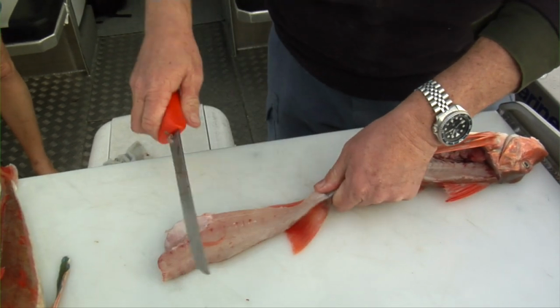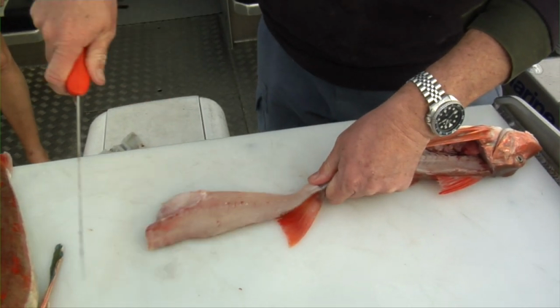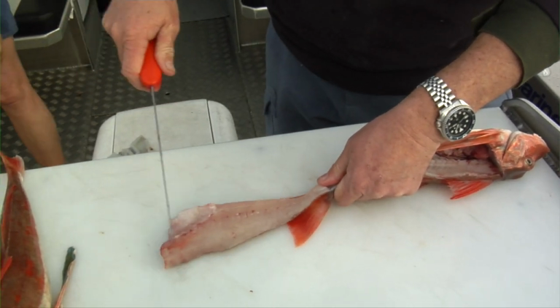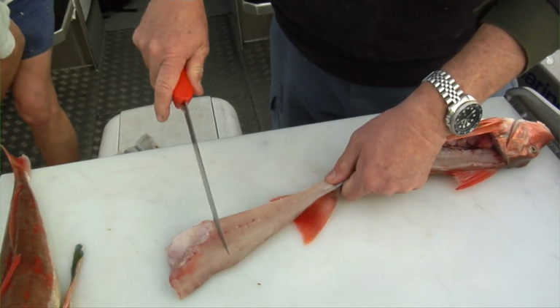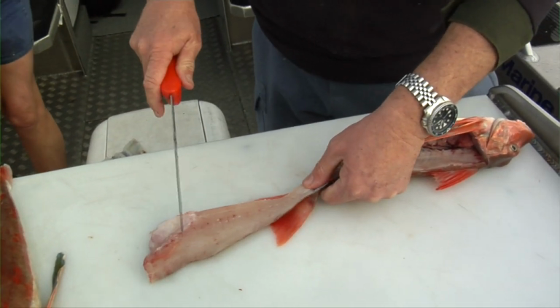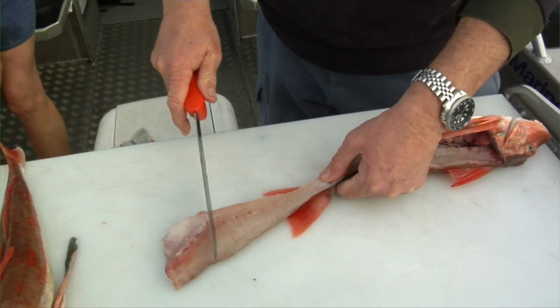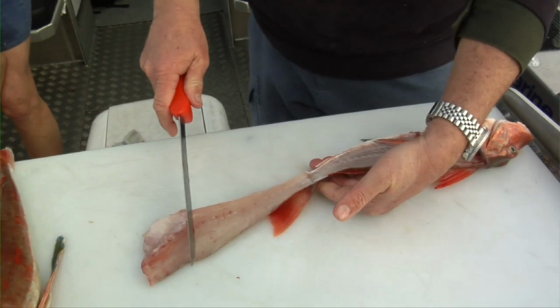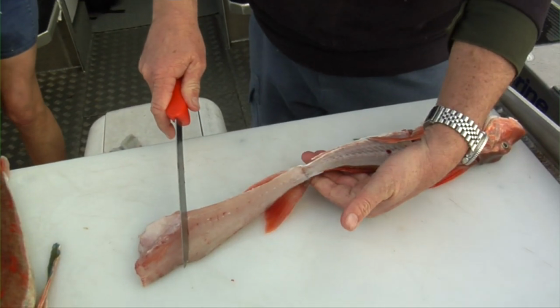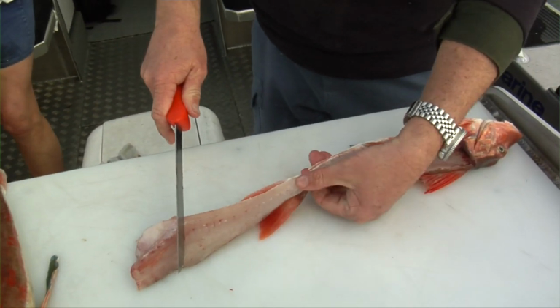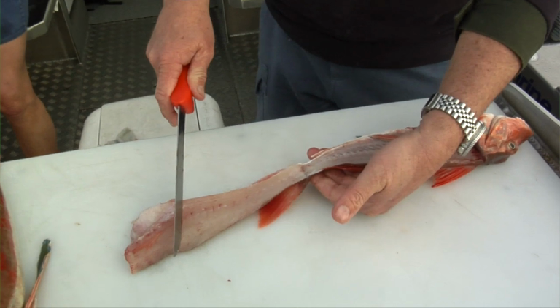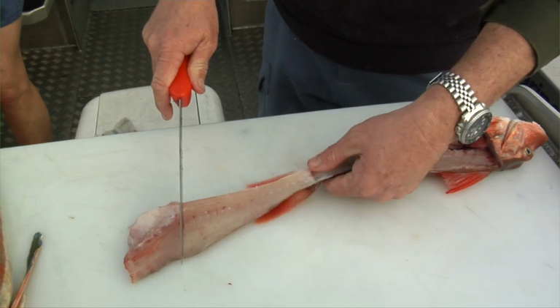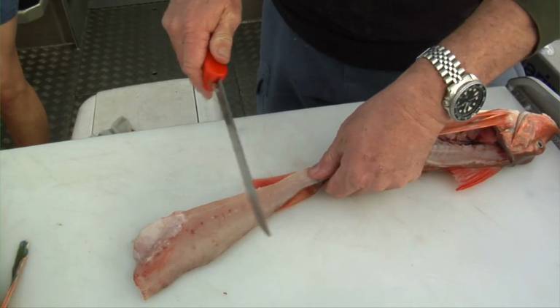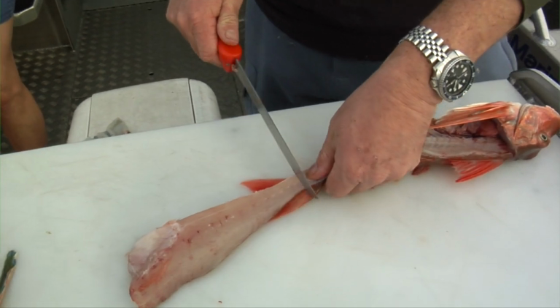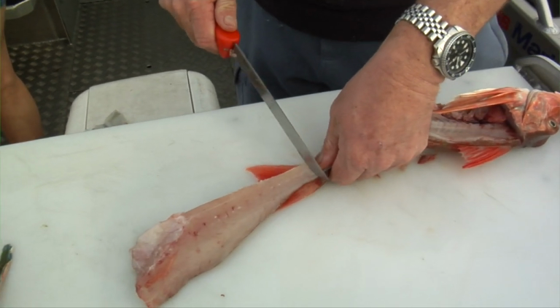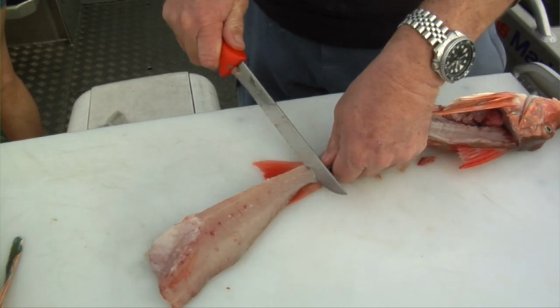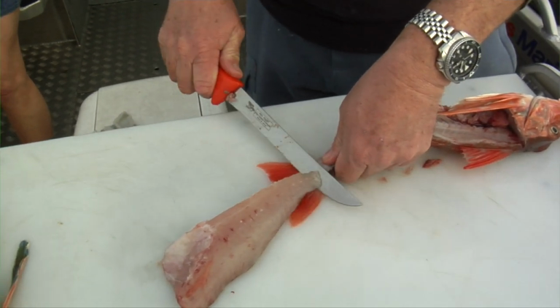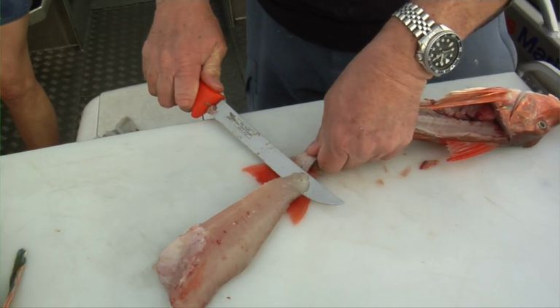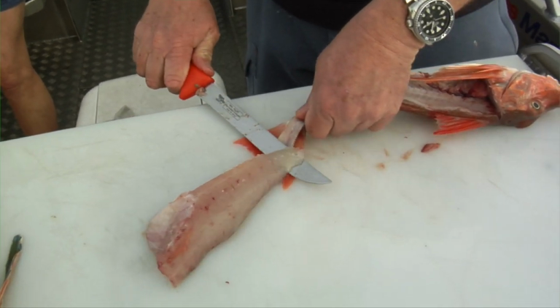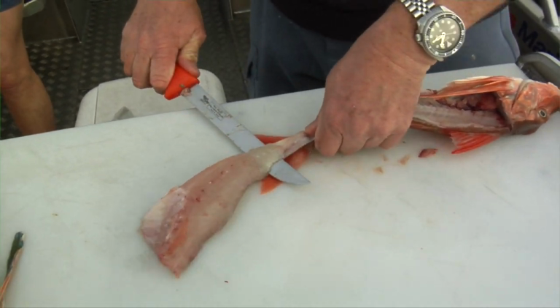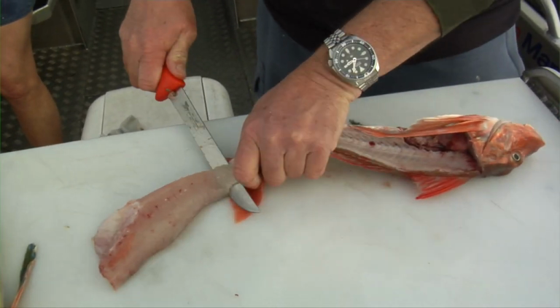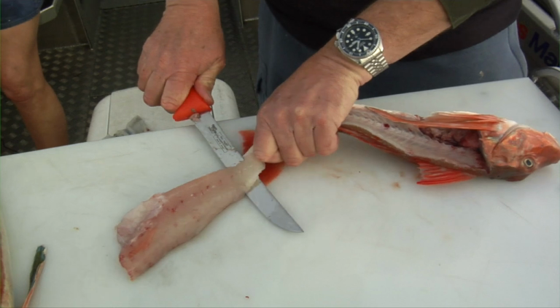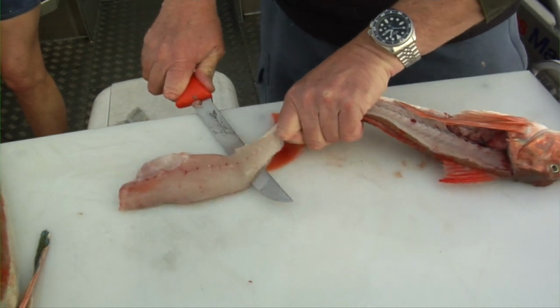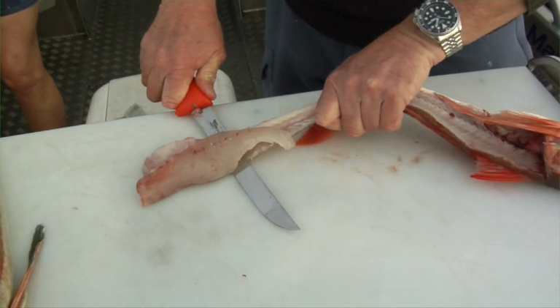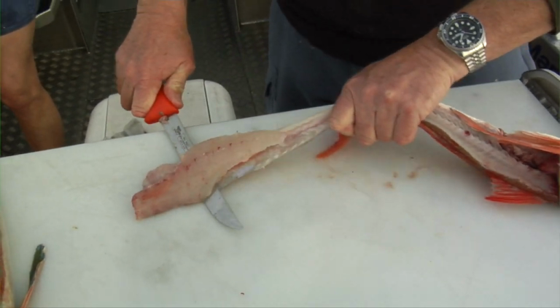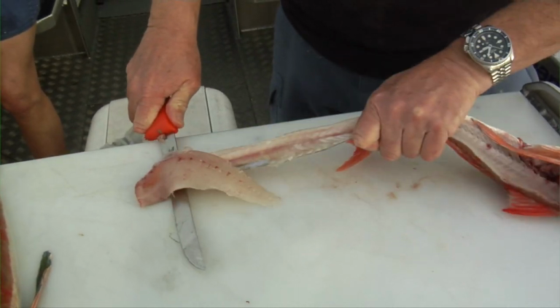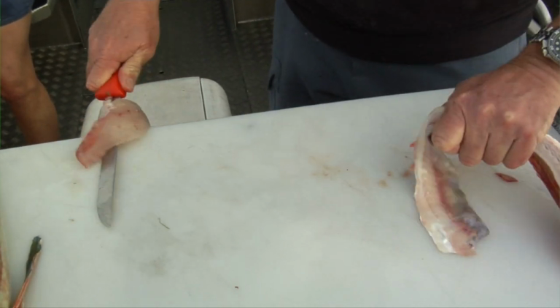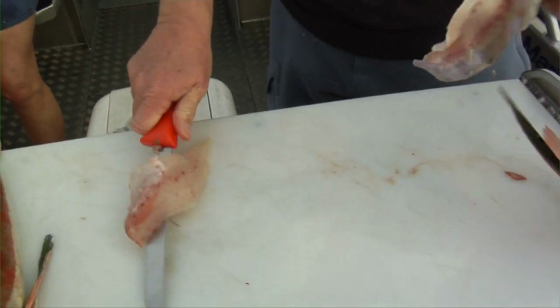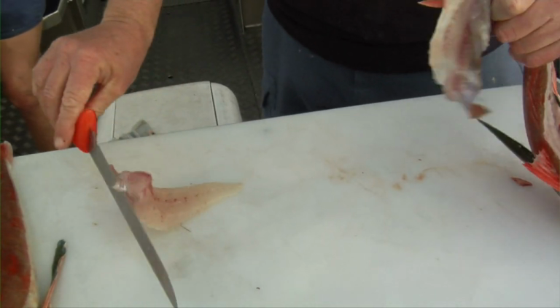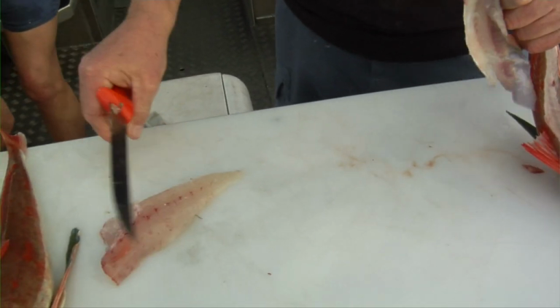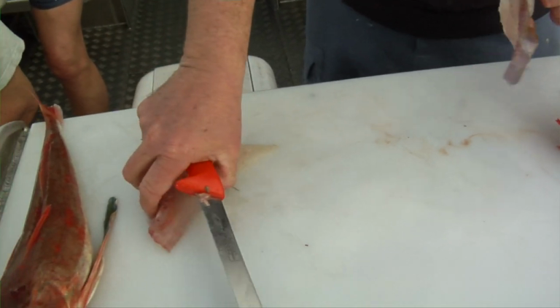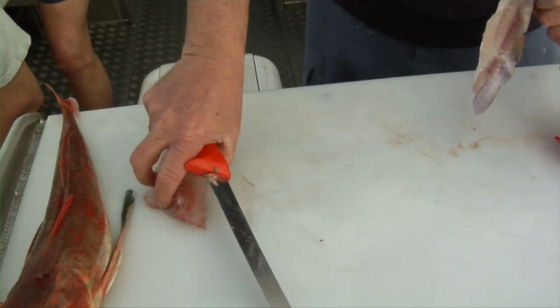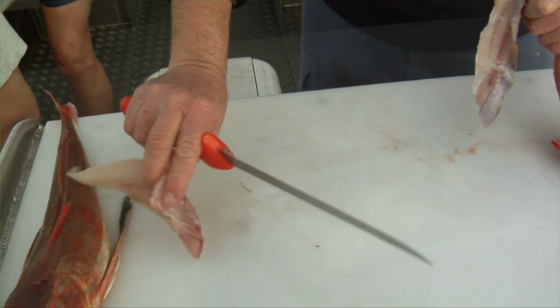Now the skin can be a bit hard to get hold of, so to skin them I'll leave them attached at the wrist of the tail there and just get the knife down on the fillet and there we go, just like that.